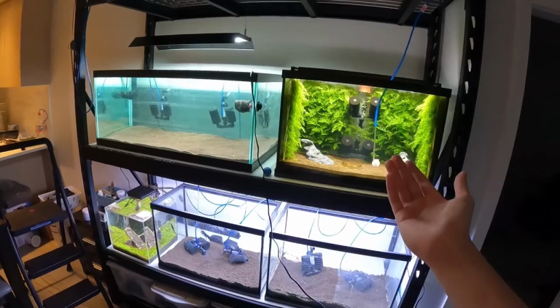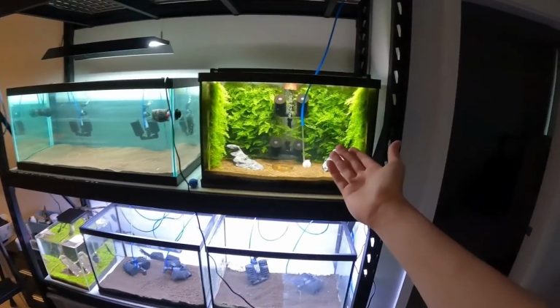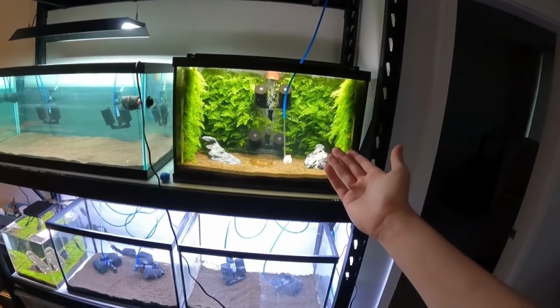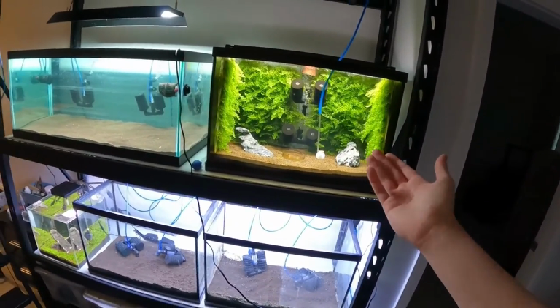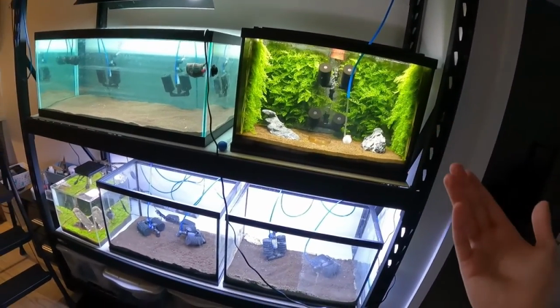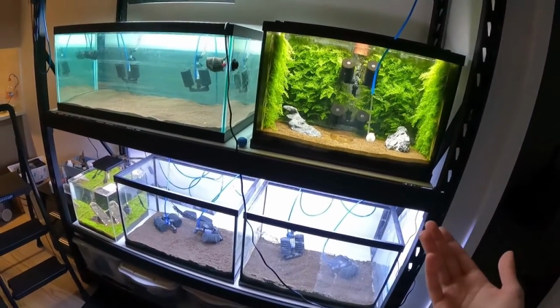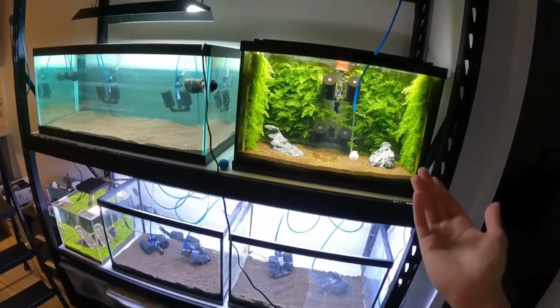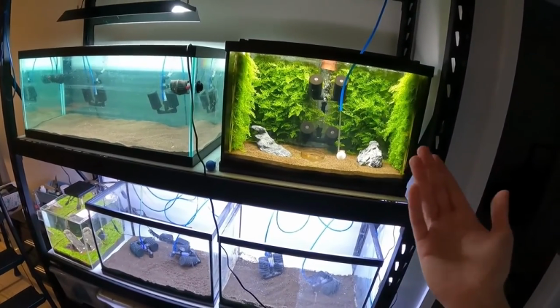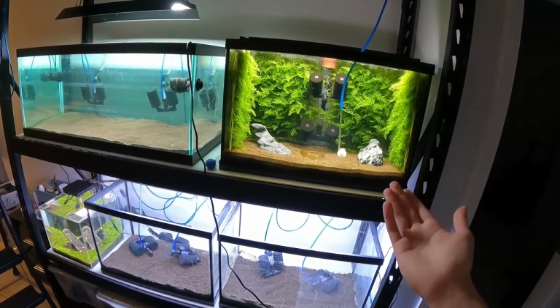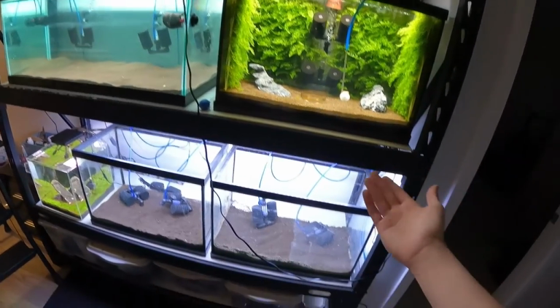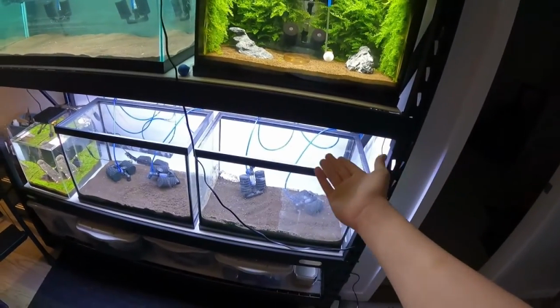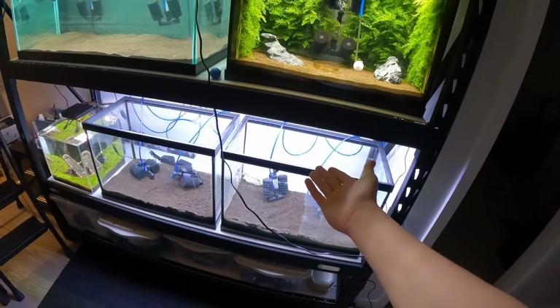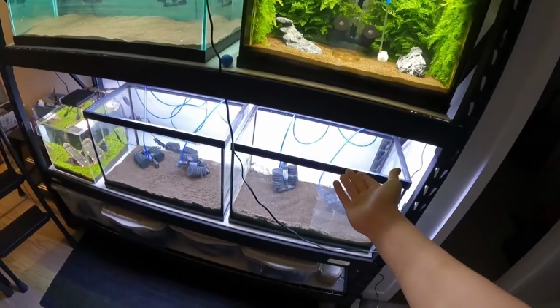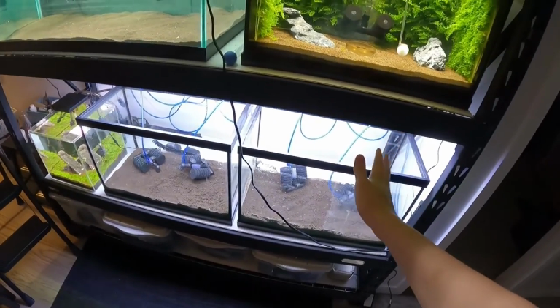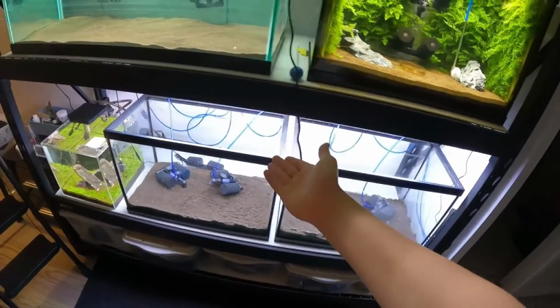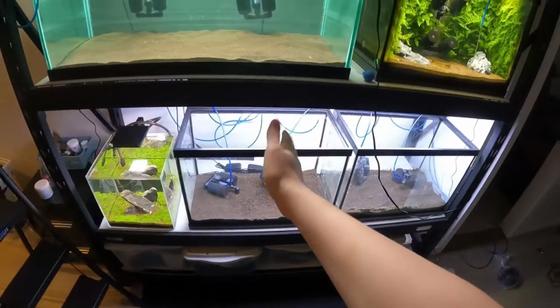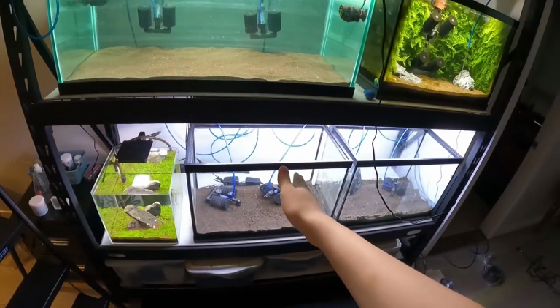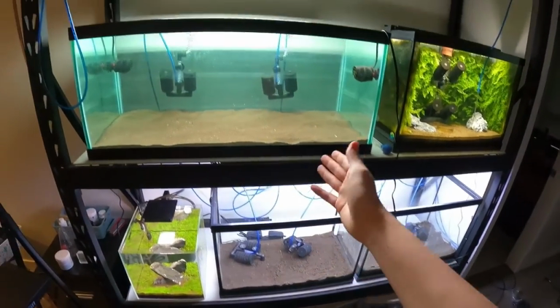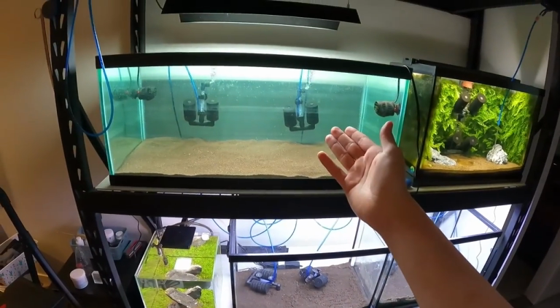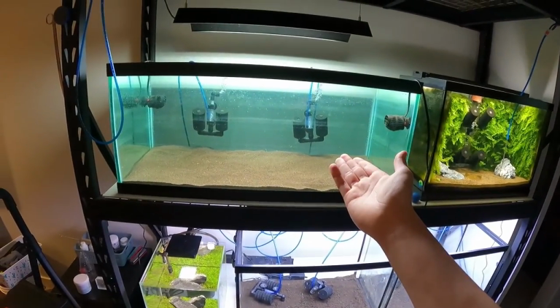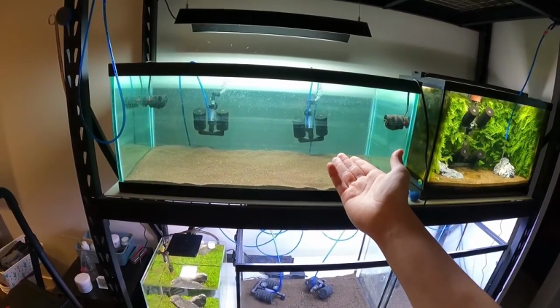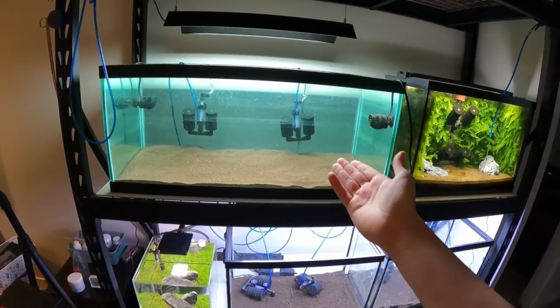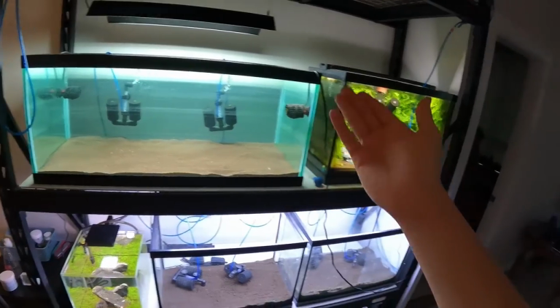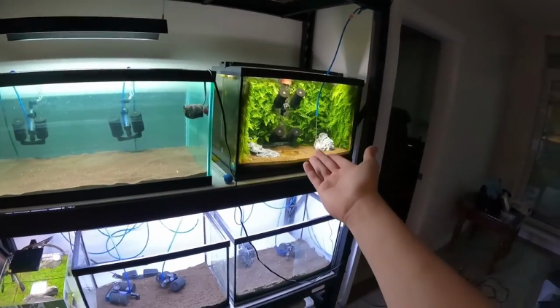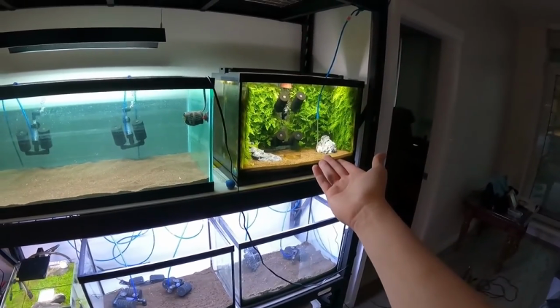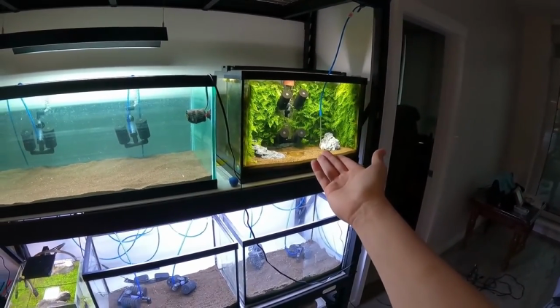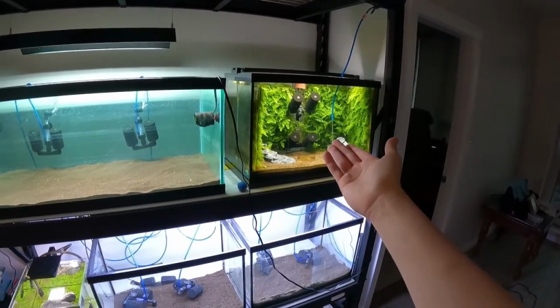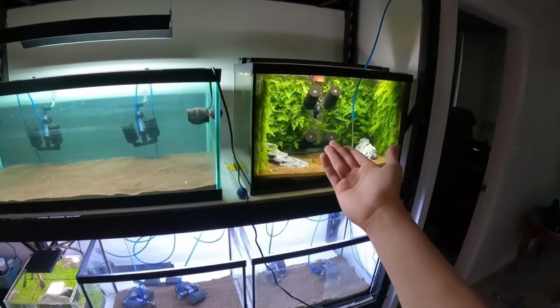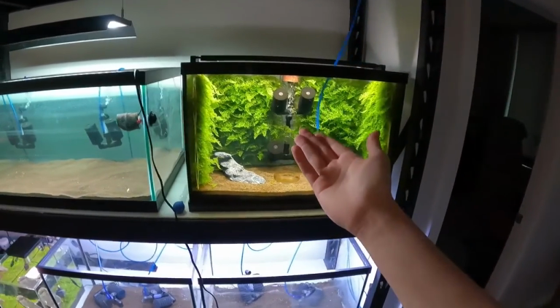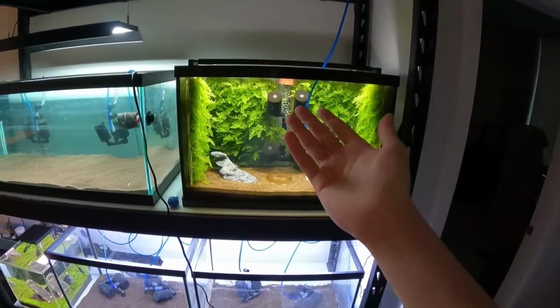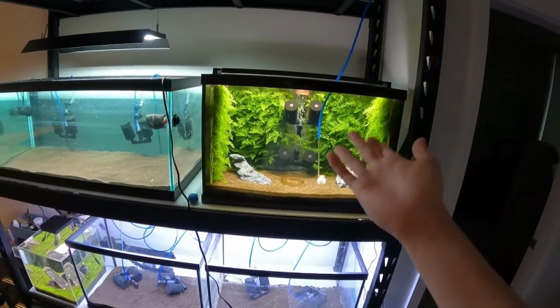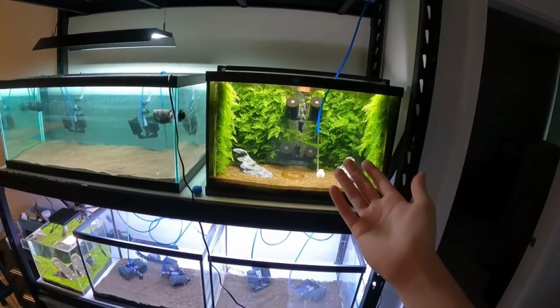Obviously I only have these four panels, so I'm gonna need to make a lot more. I want one or two on this tank on the back, one or two on this tank on the back, and then three to four in this tank on top of what's already in that tank. So there's a few ways I could go about this.